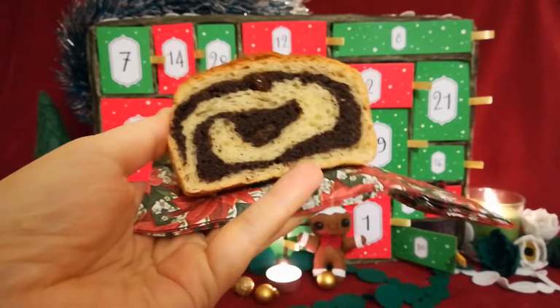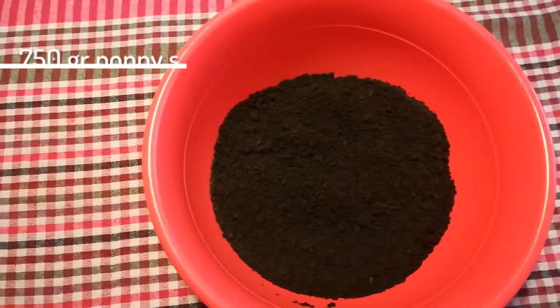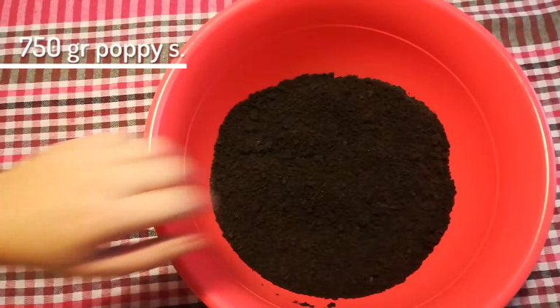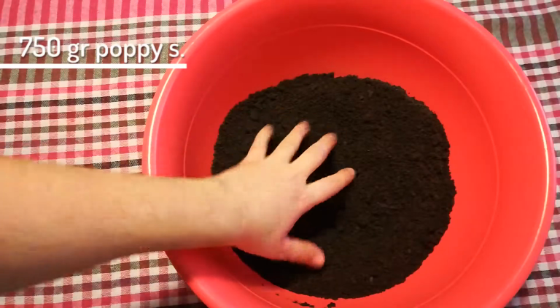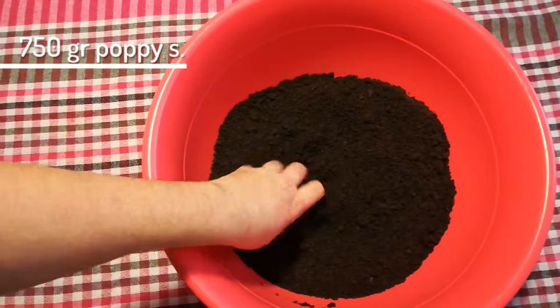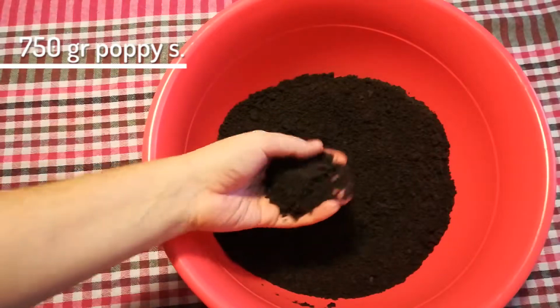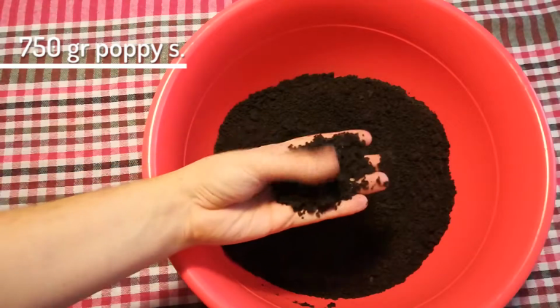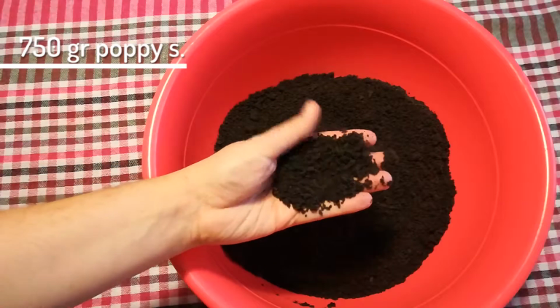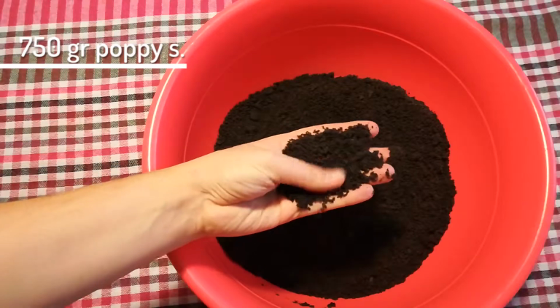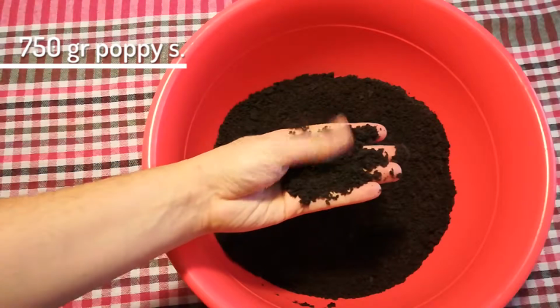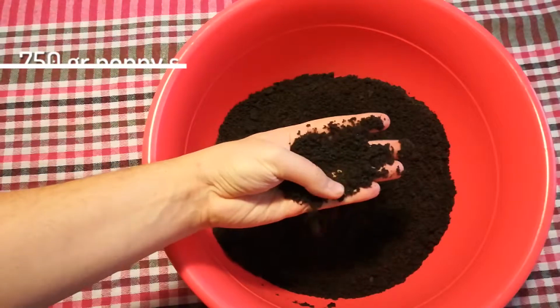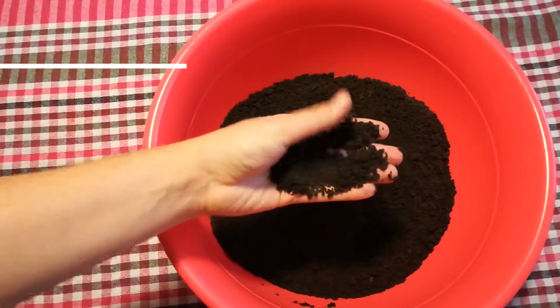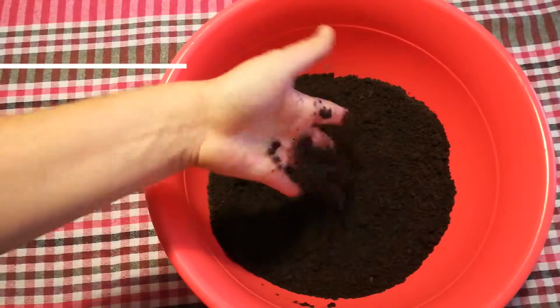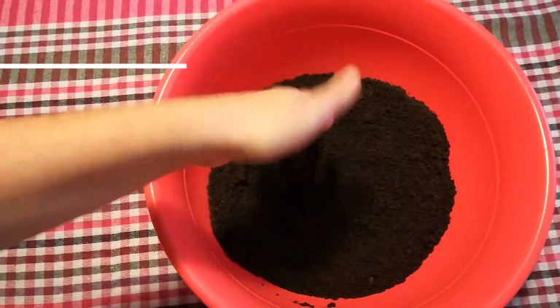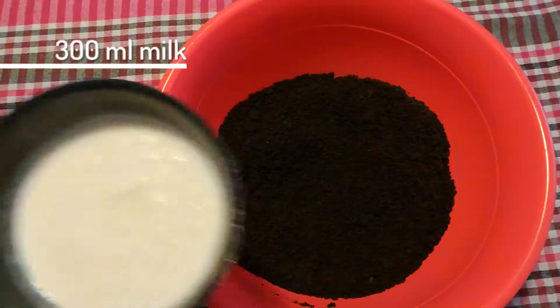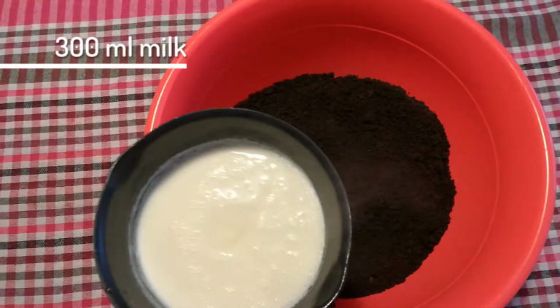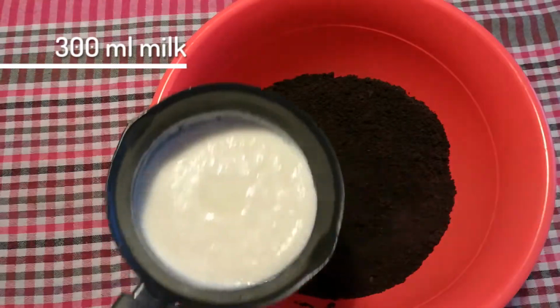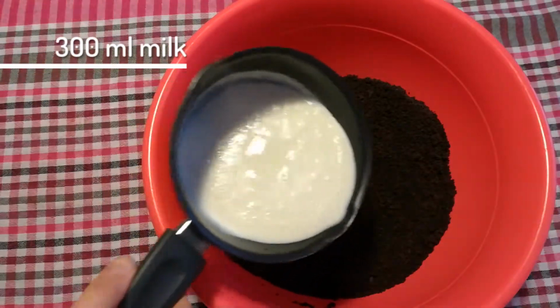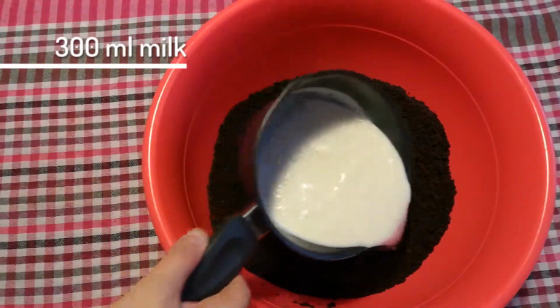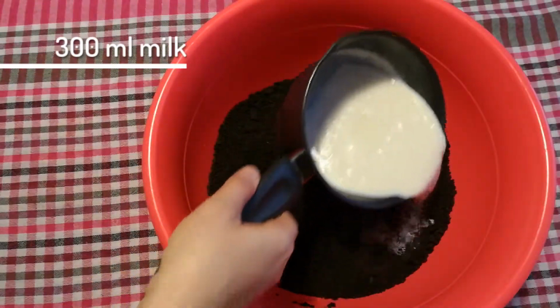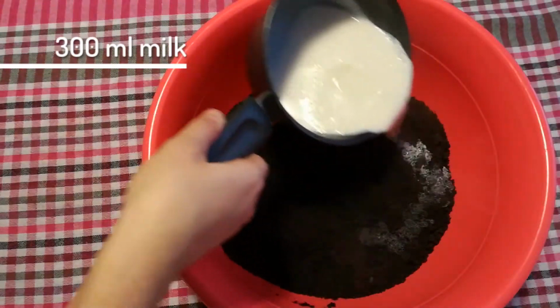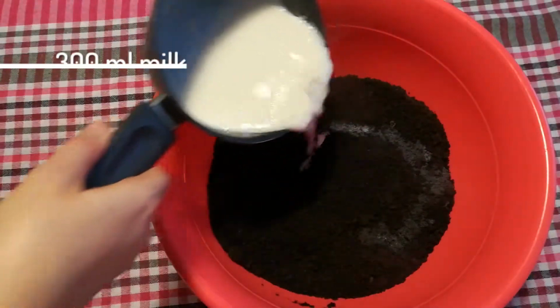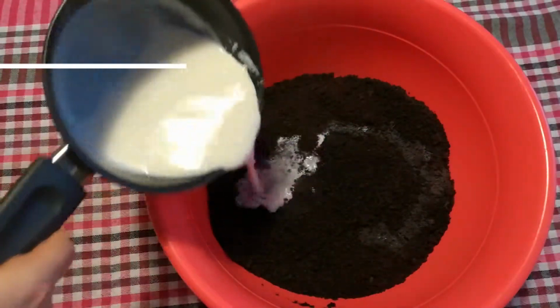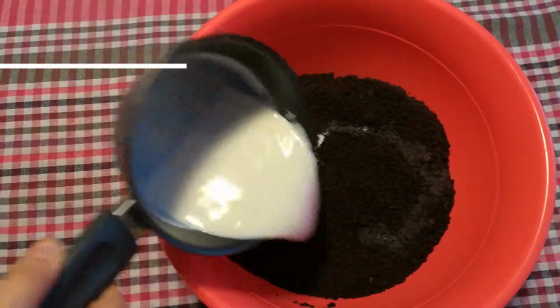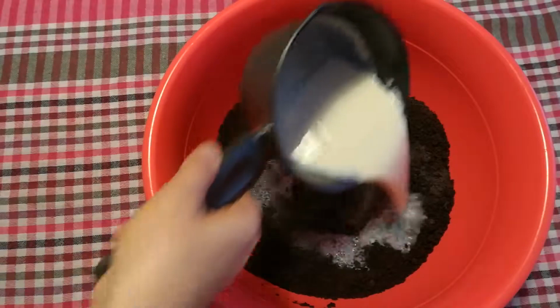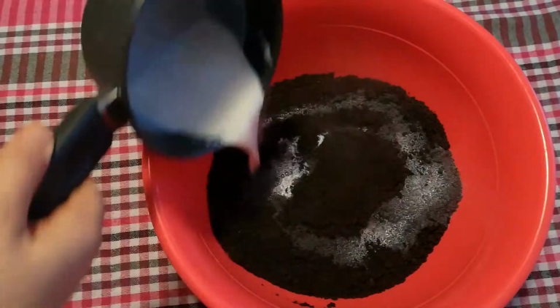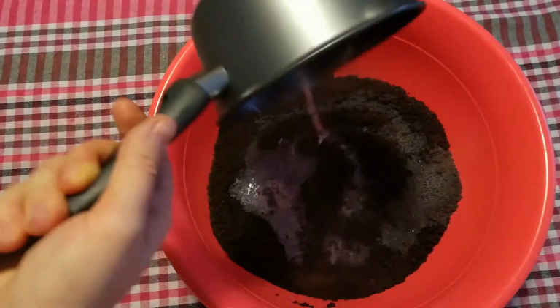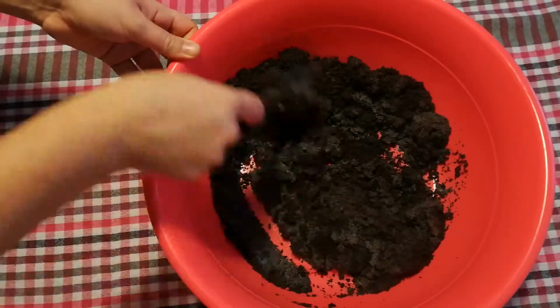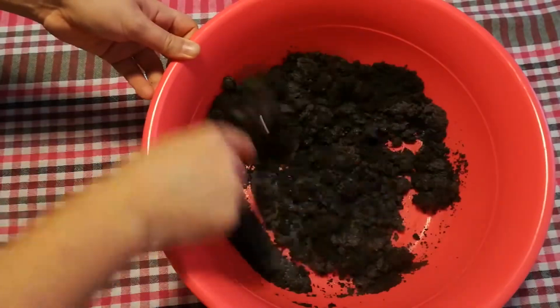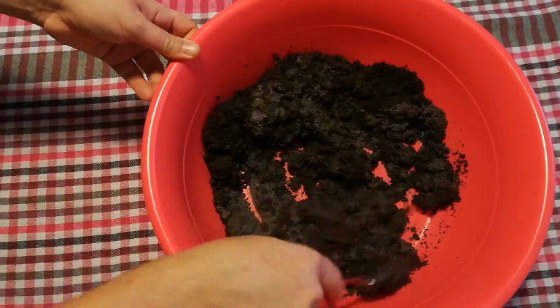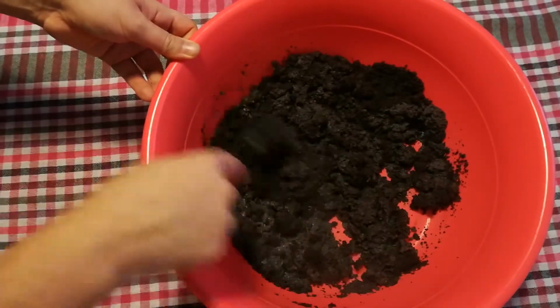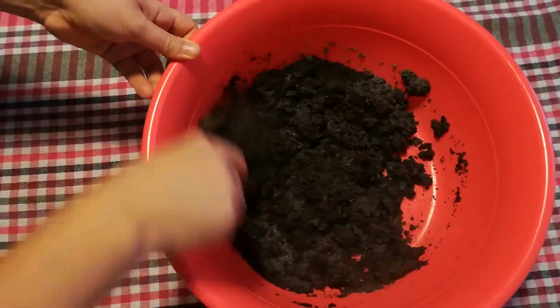First off, you need 750 grams ground poppy seeds and pour 300 milliliters boiled milk over it. Let that rest so that the seeds can soften.